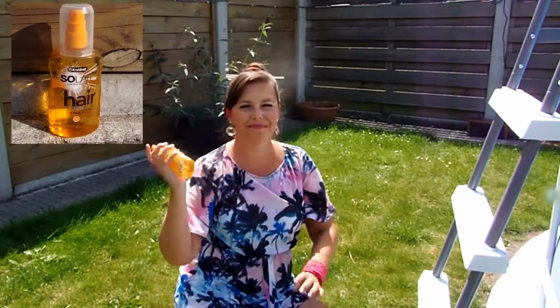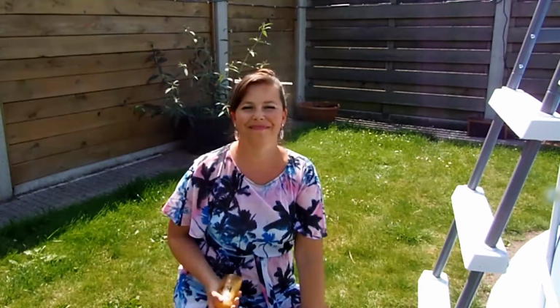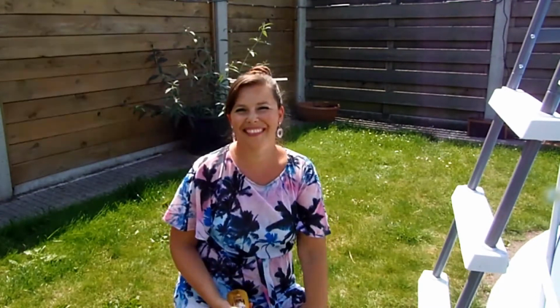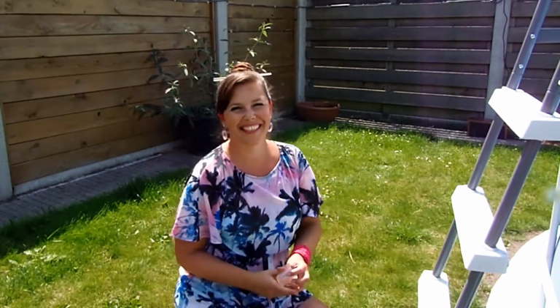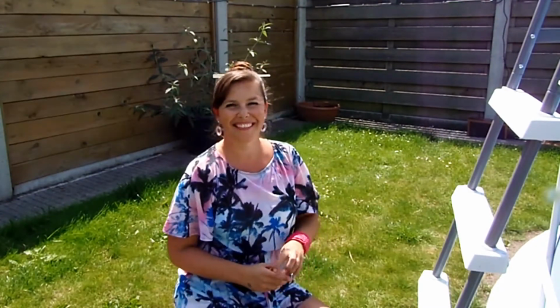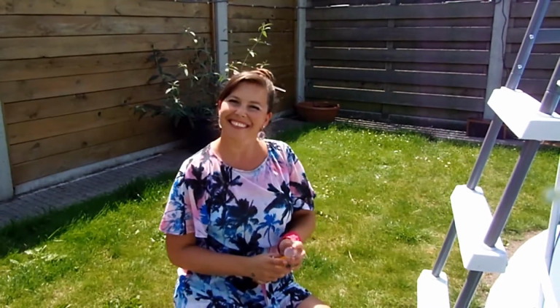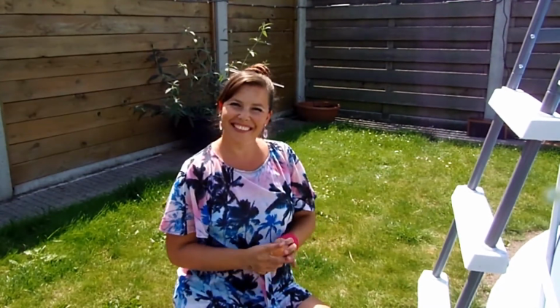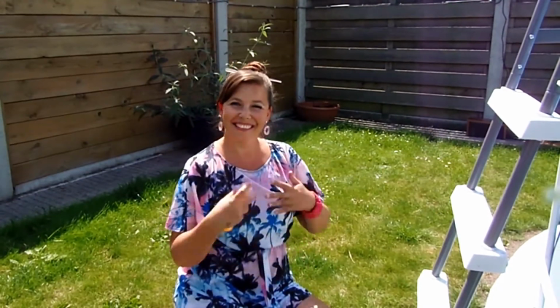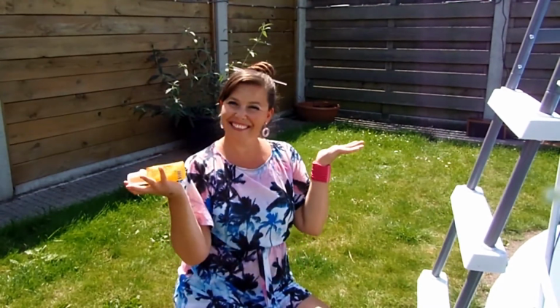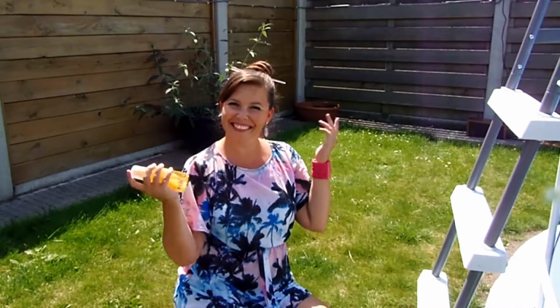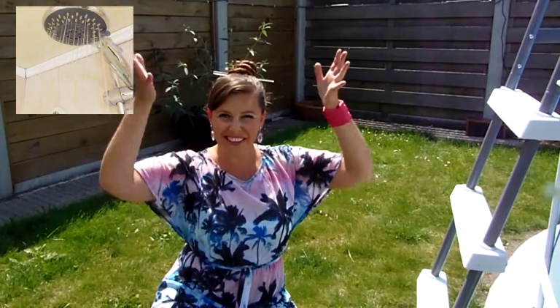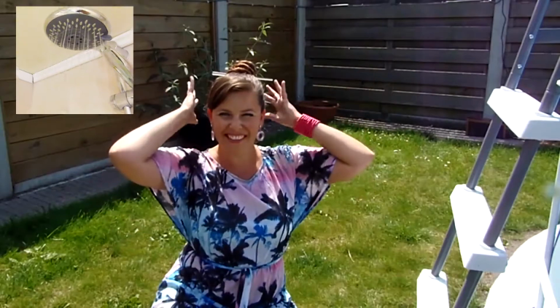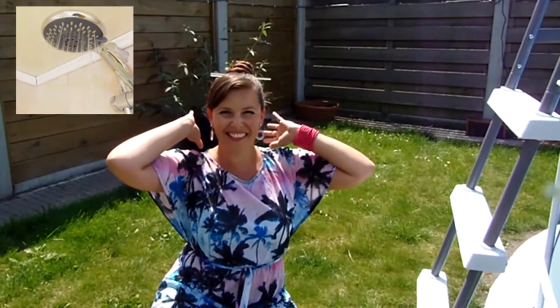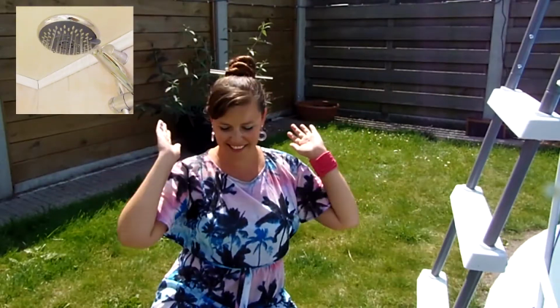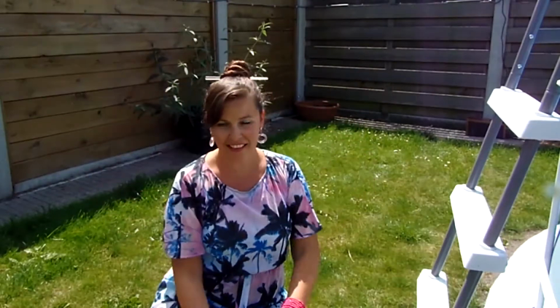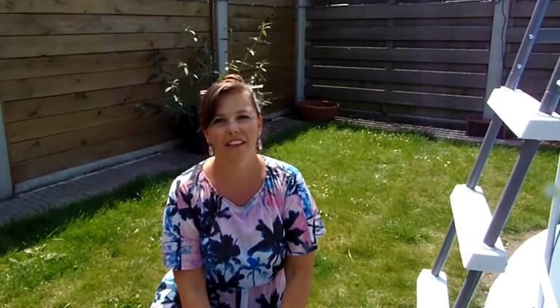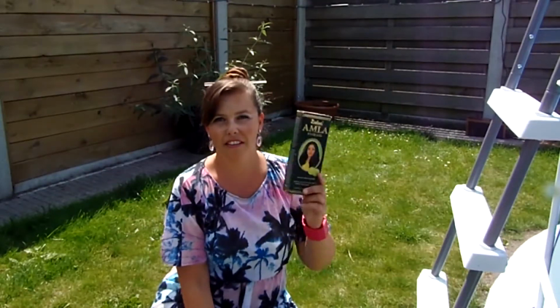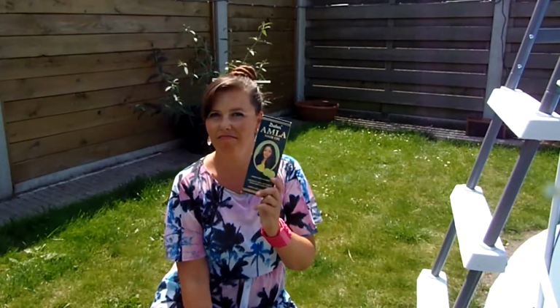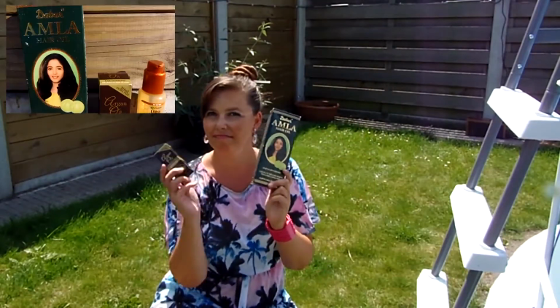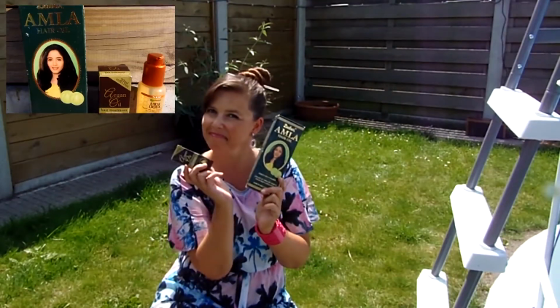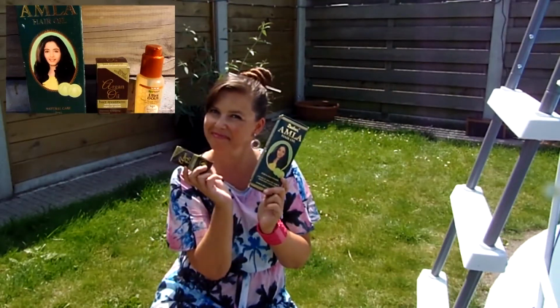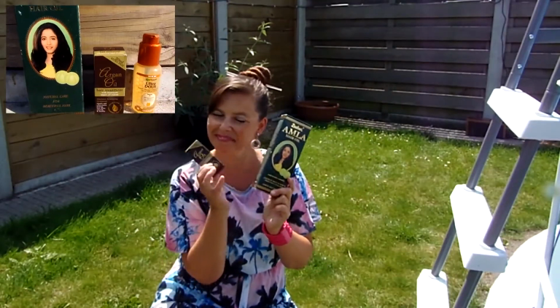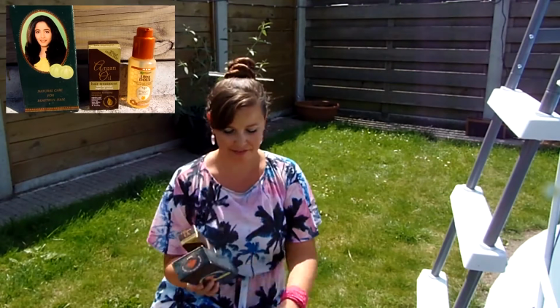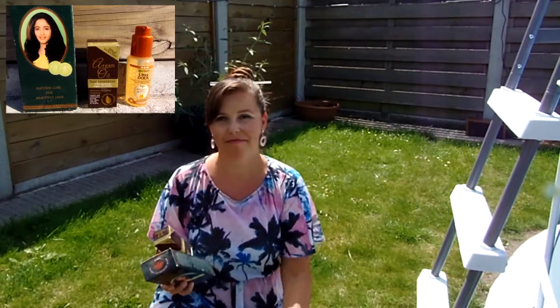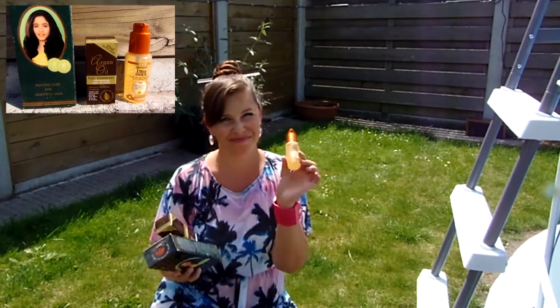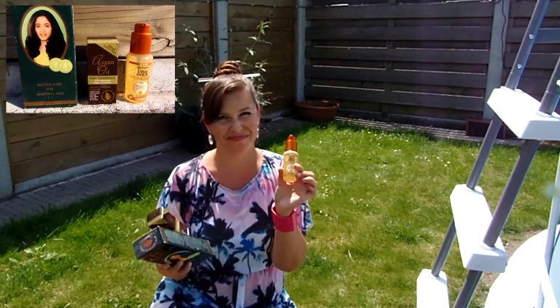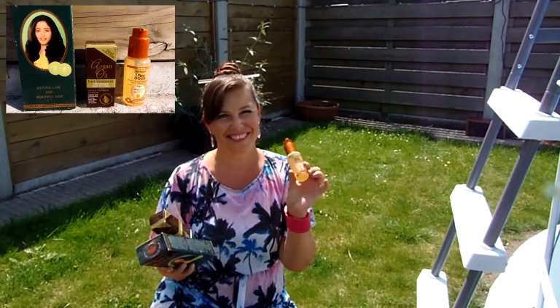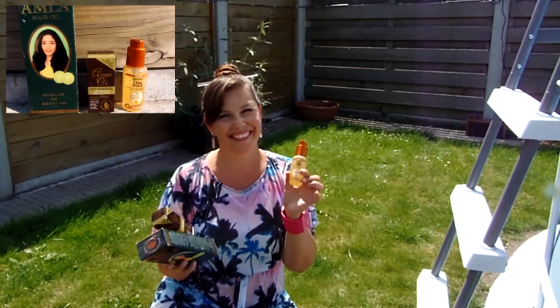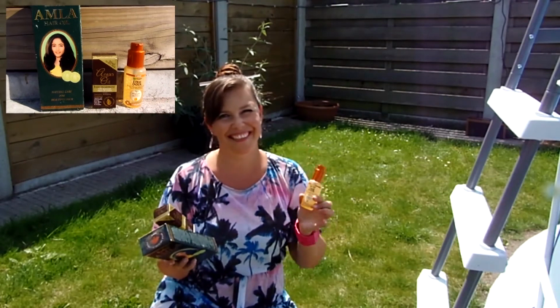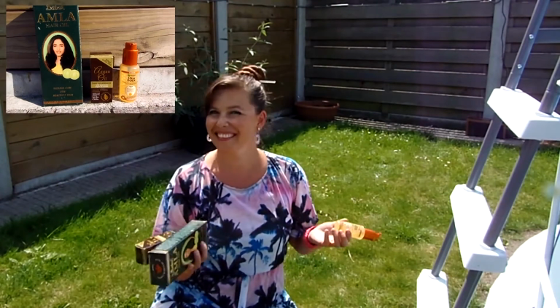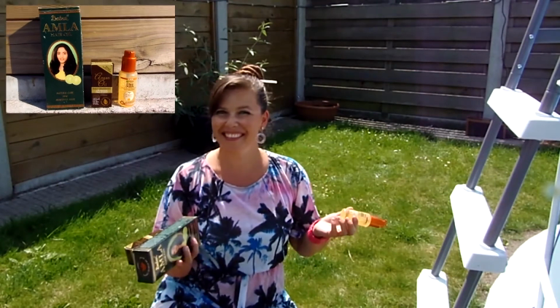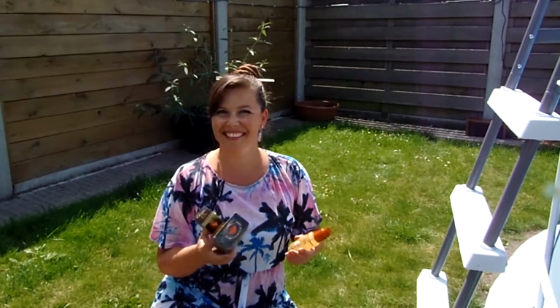You can also cover your hair with regular water or an oil or leave-in before going into the sun and water. This will protect your hair from the sun and prevents sea salt and chlorine from getting into your hair.